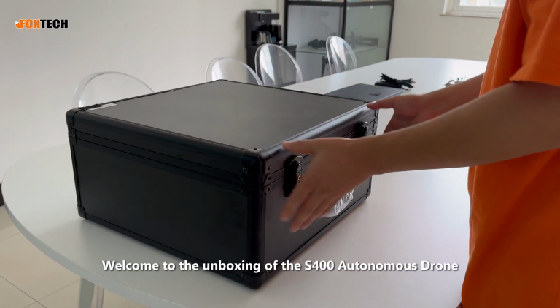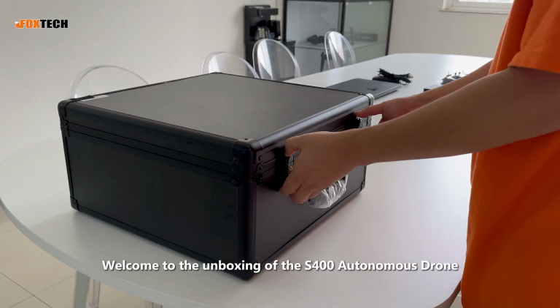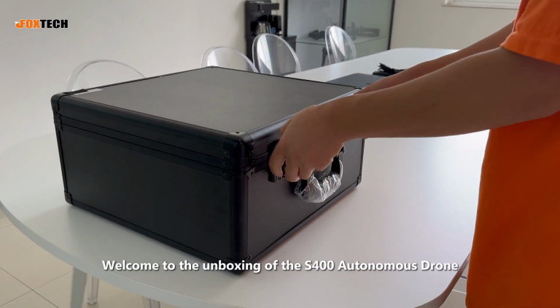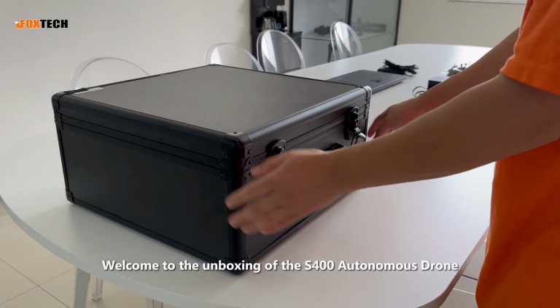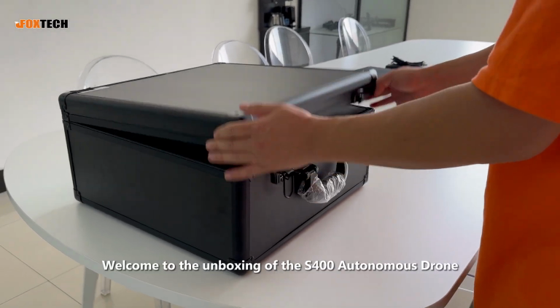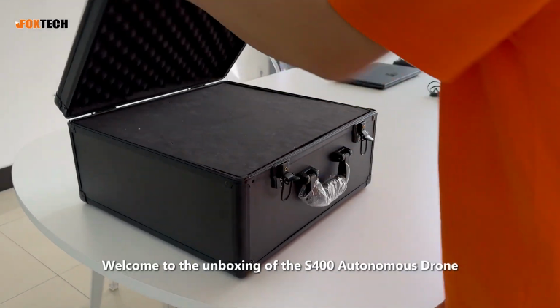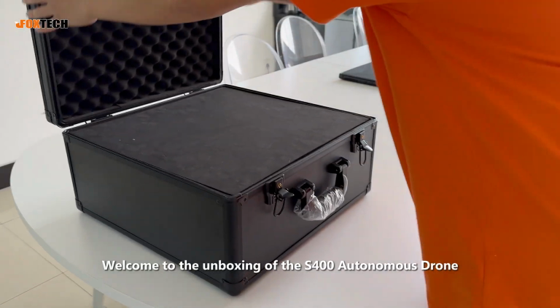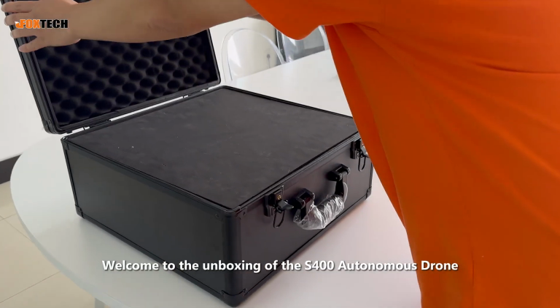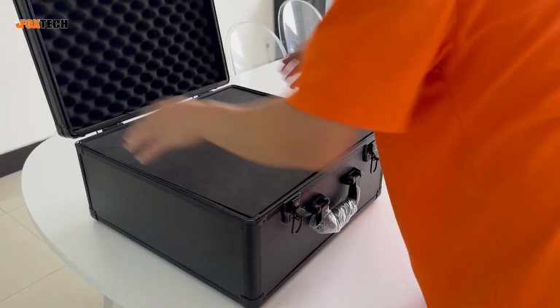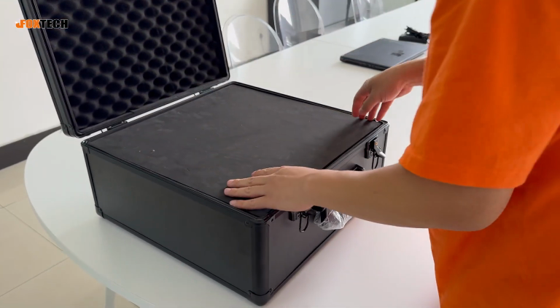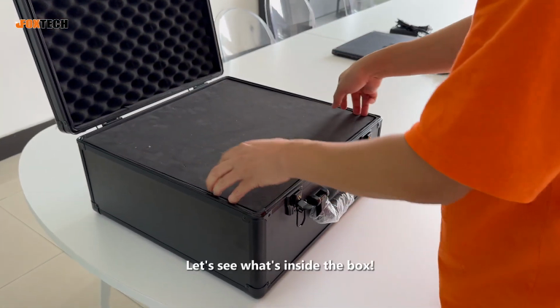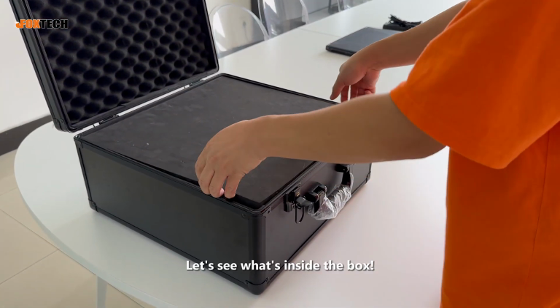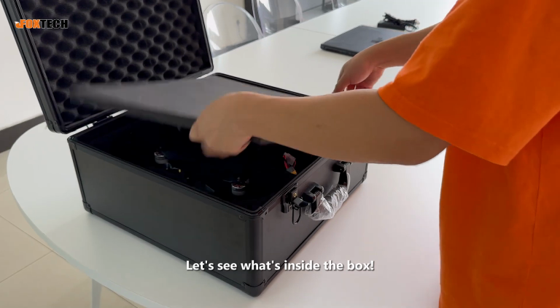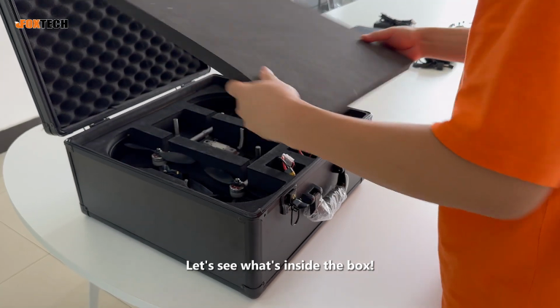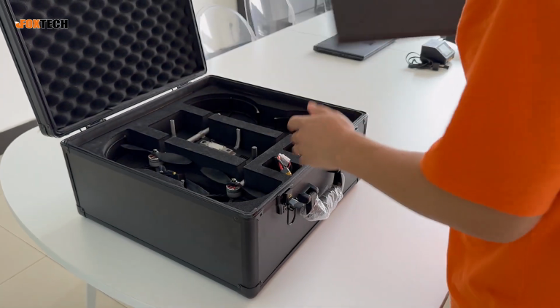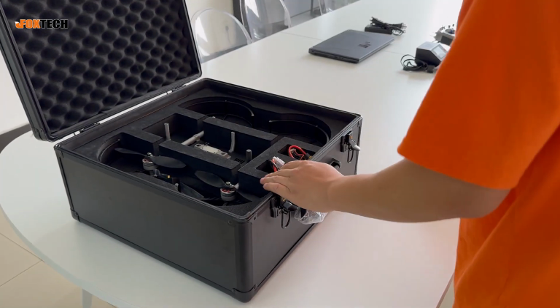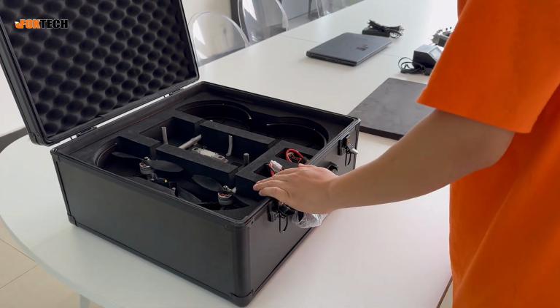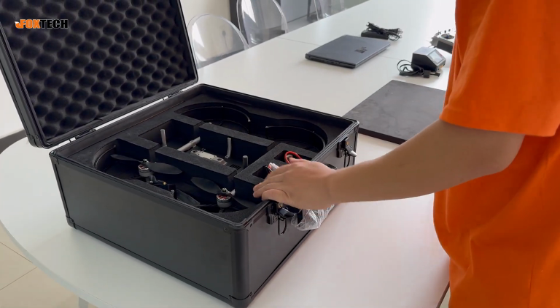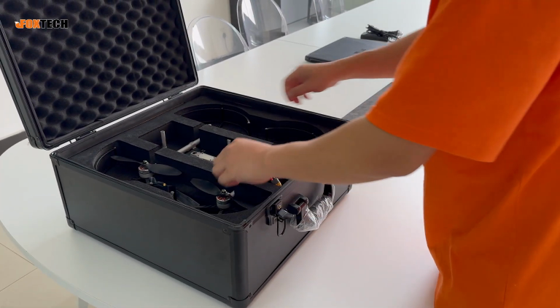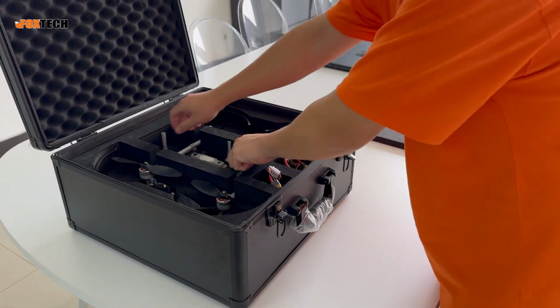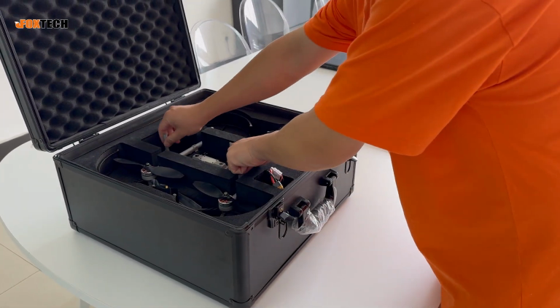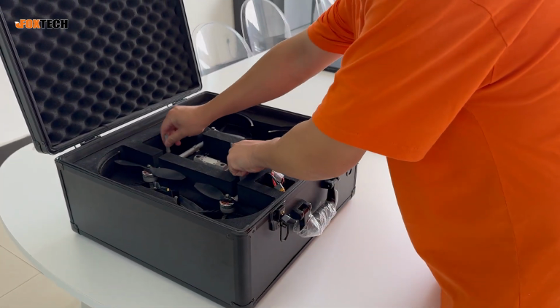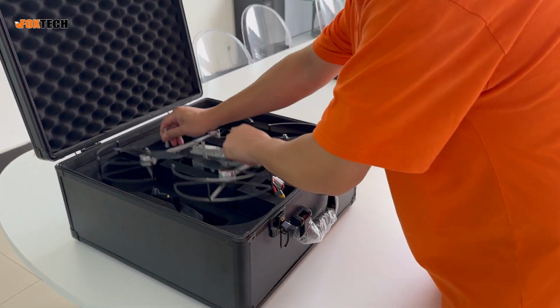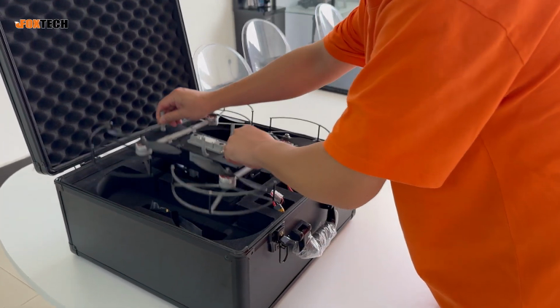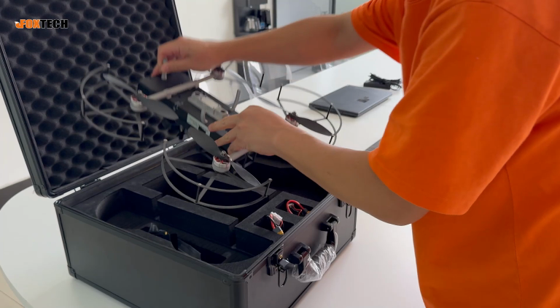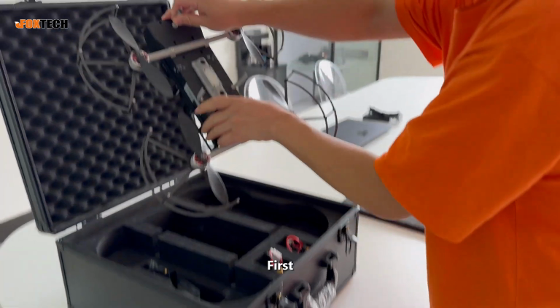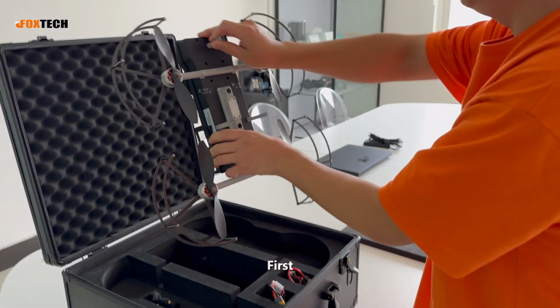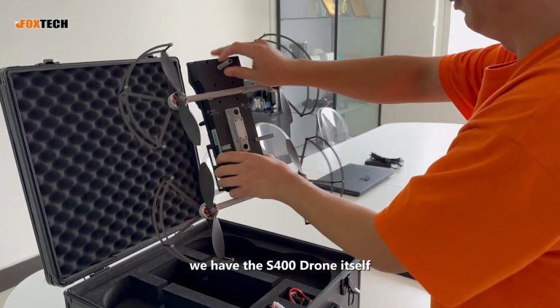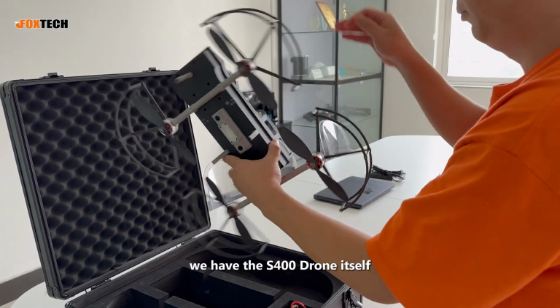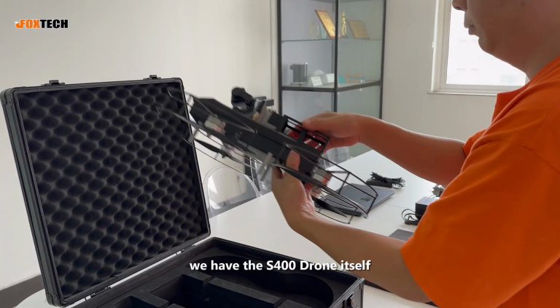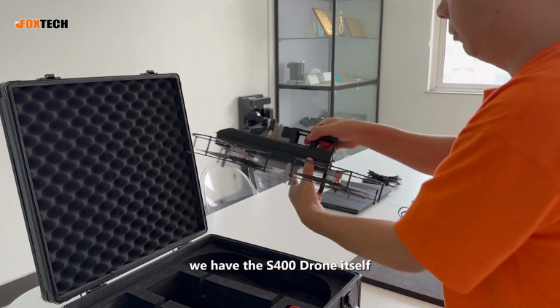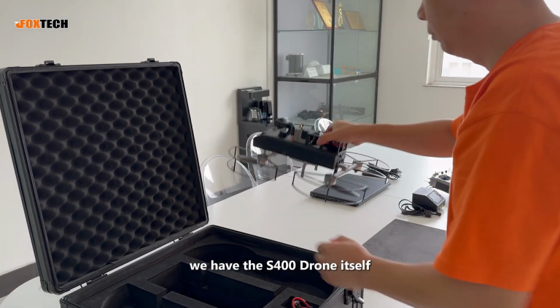Welcome to the unboxing of the S400 Autonomous Drone. Let's see what's inside the box. First, we have the S400 drone itself.